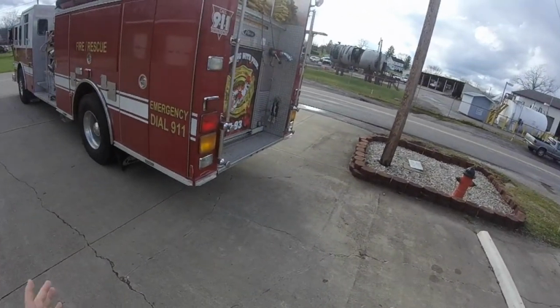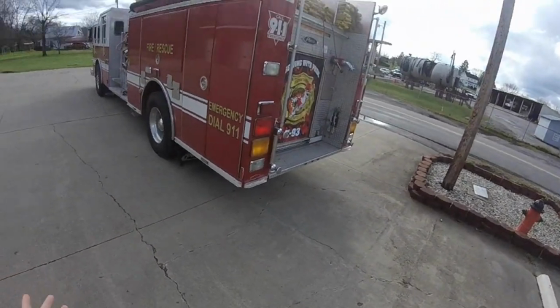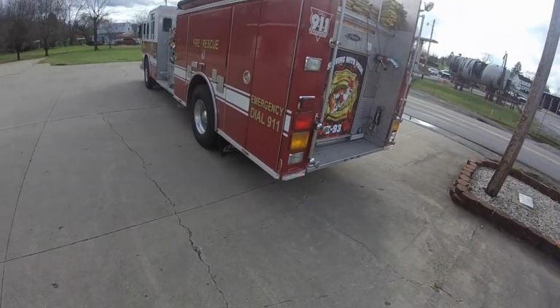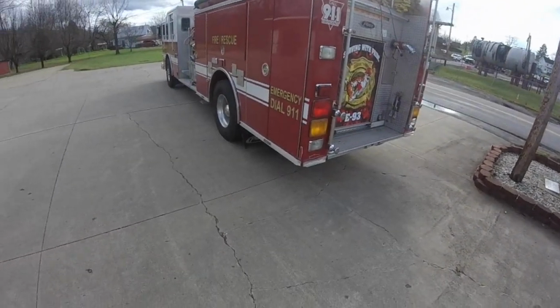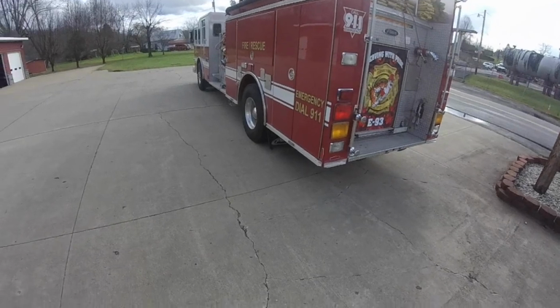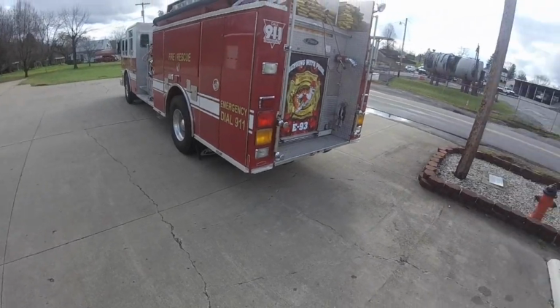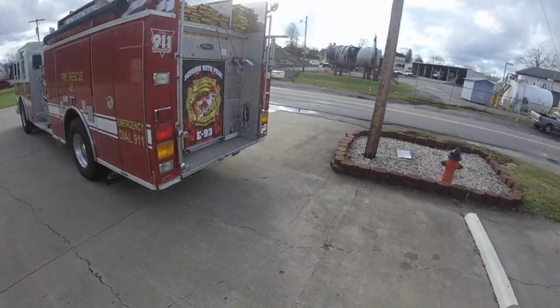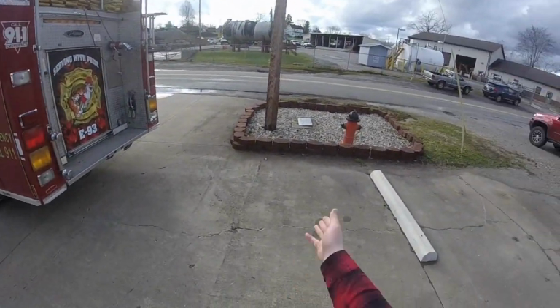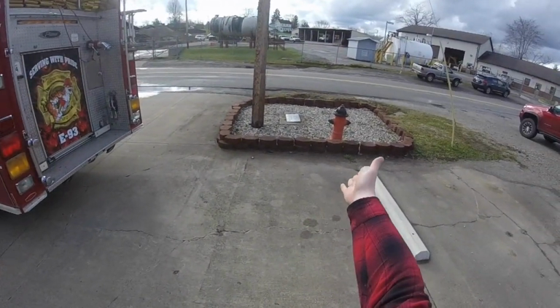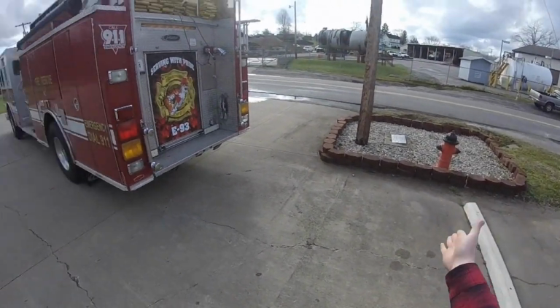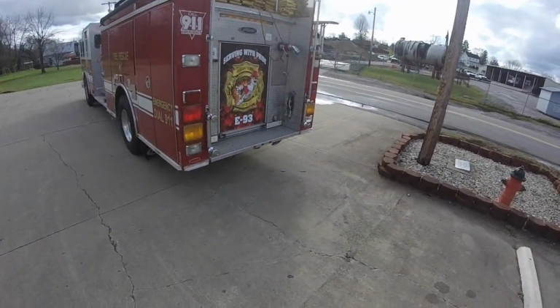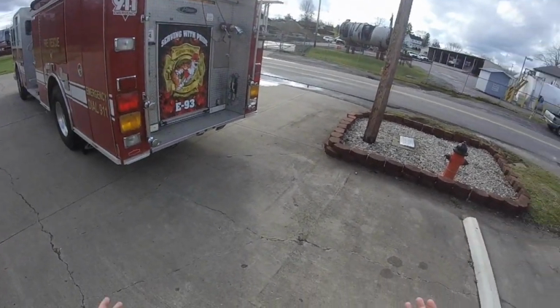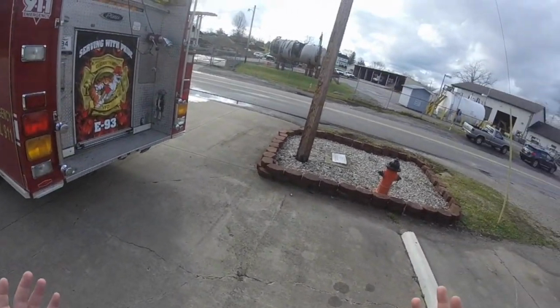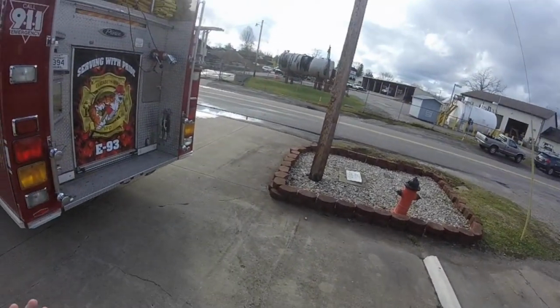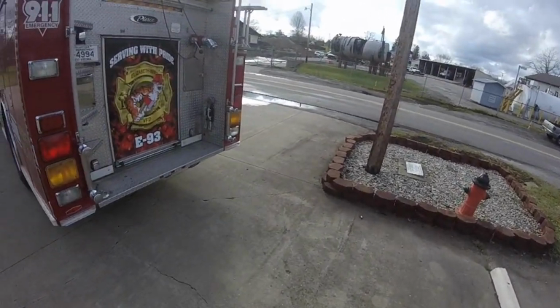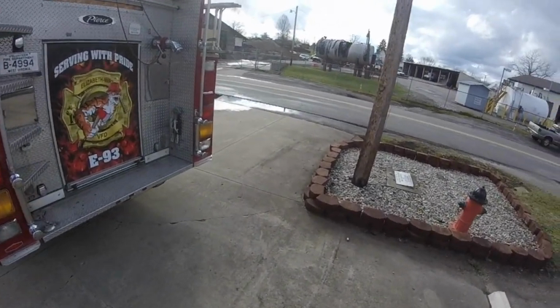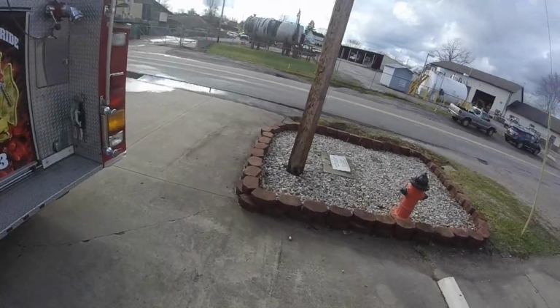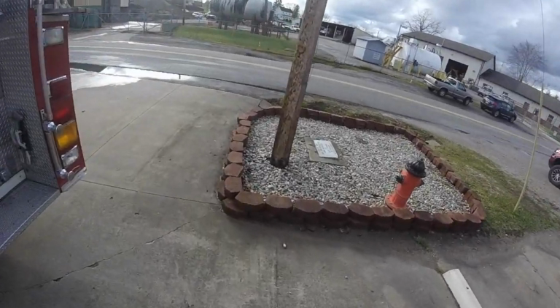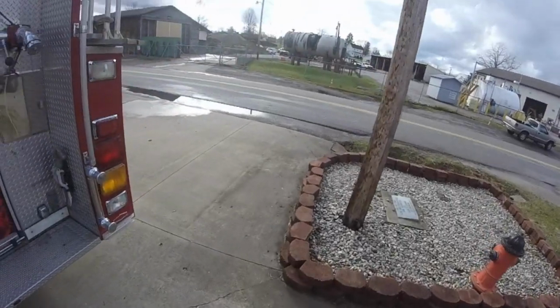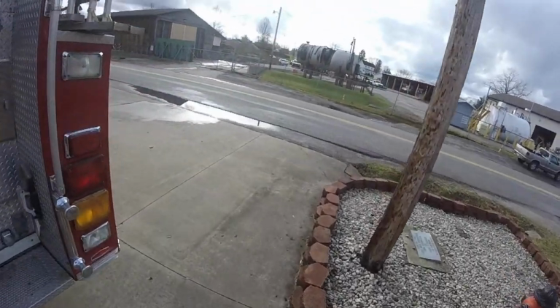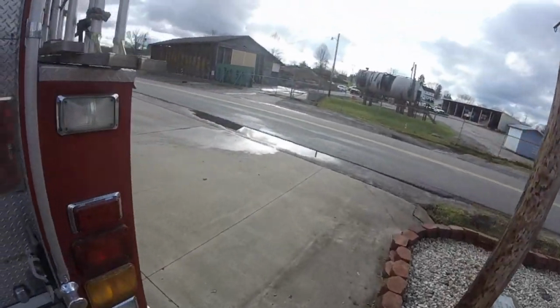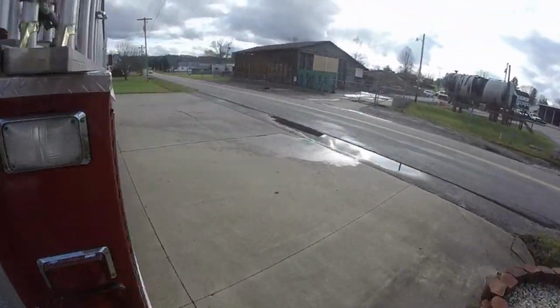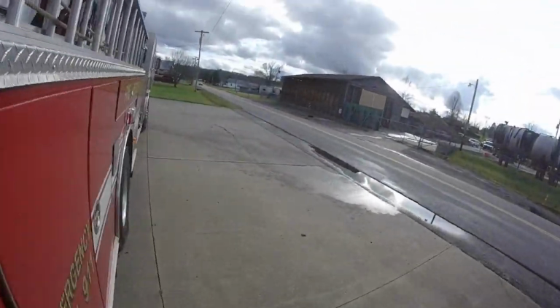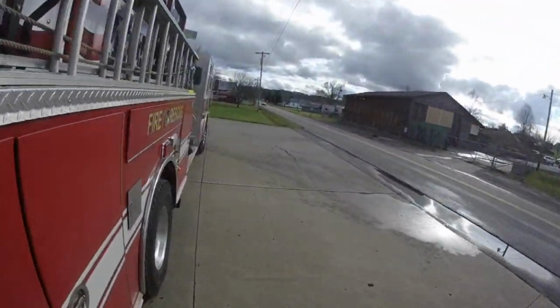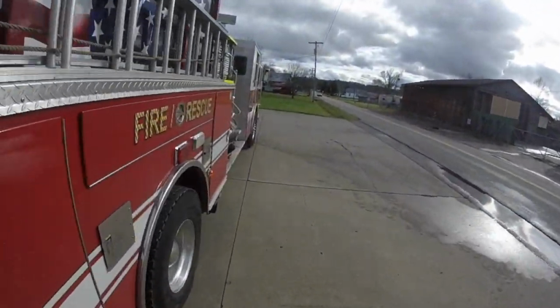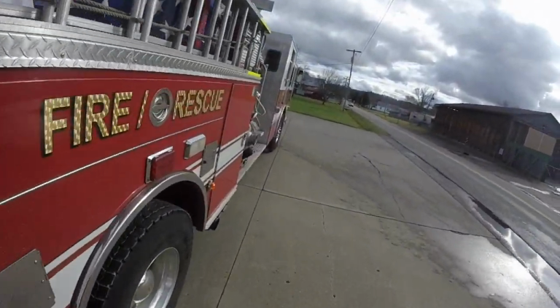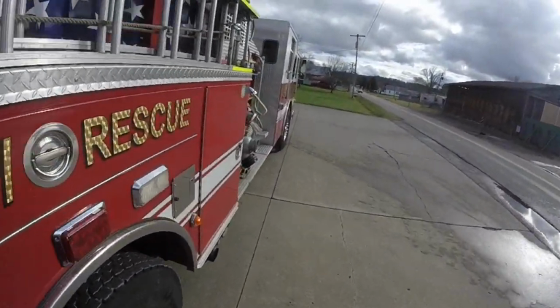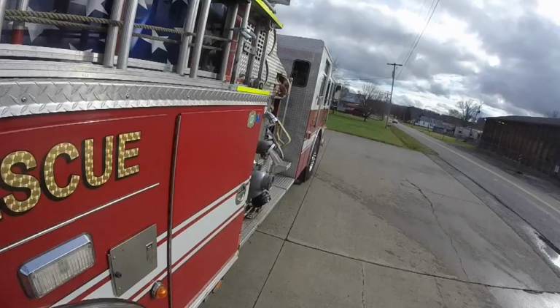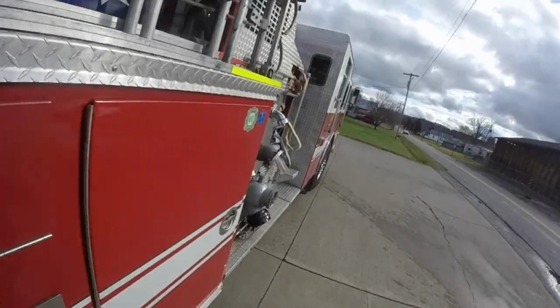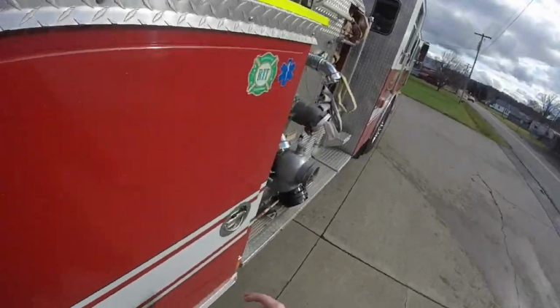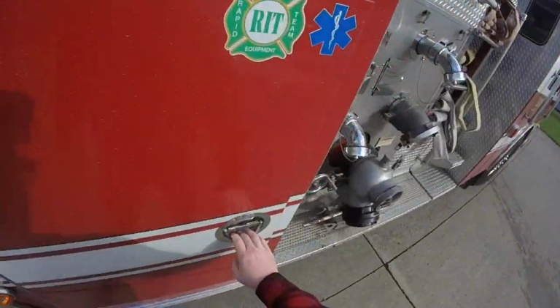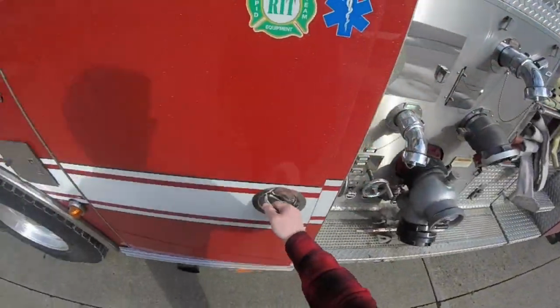I just want to do a quick little video today on how to catch a fire hydrant. Now this is just for entertainment purposes only. This is not meant for any form of educational — just whatever you guys intend to want to take it for.